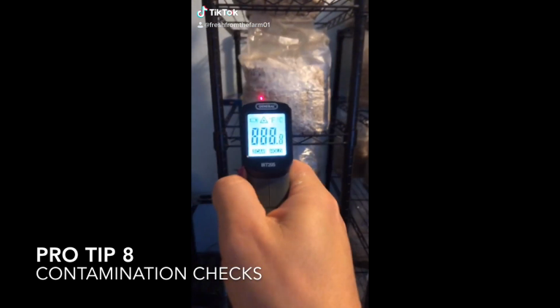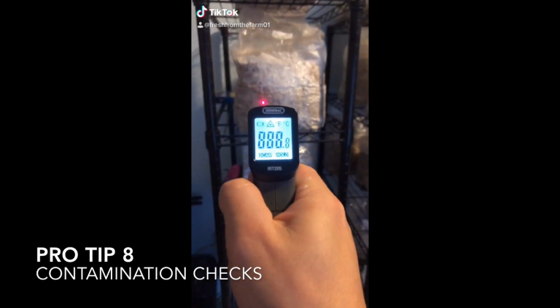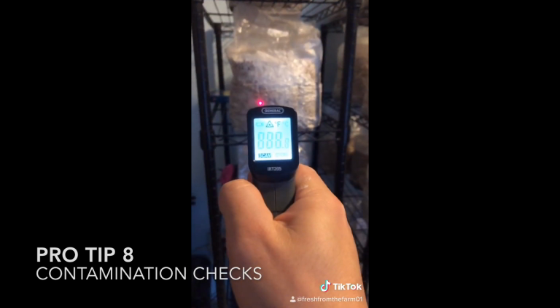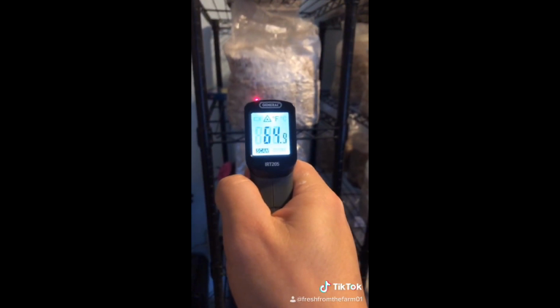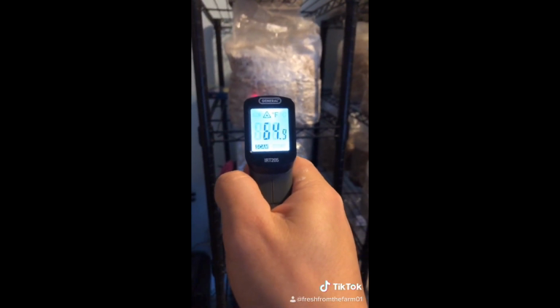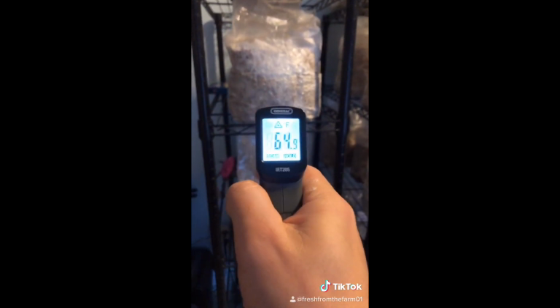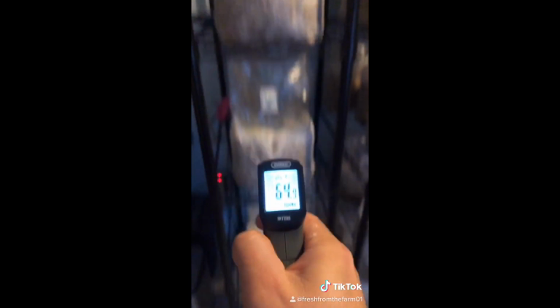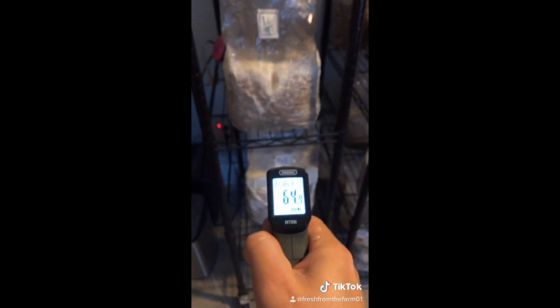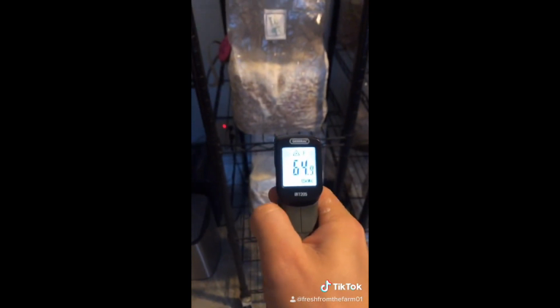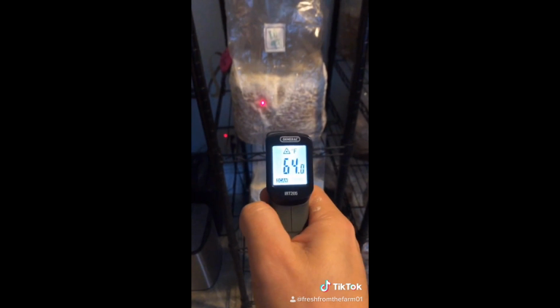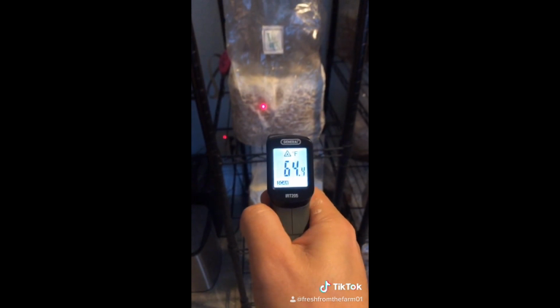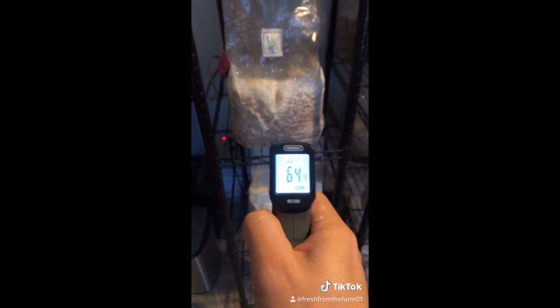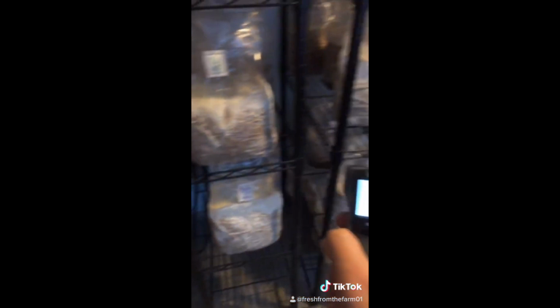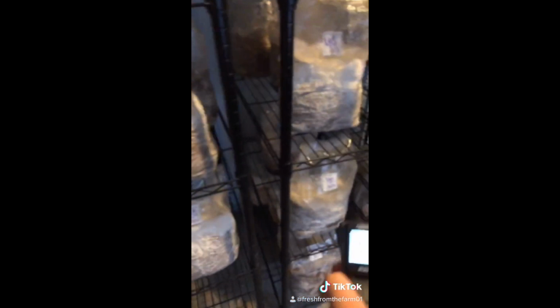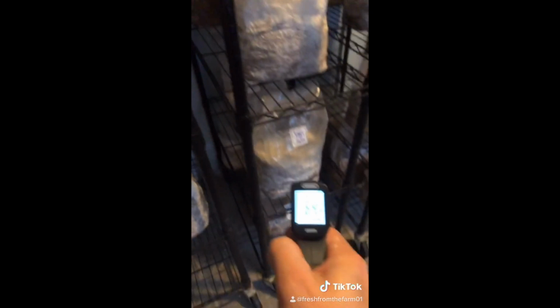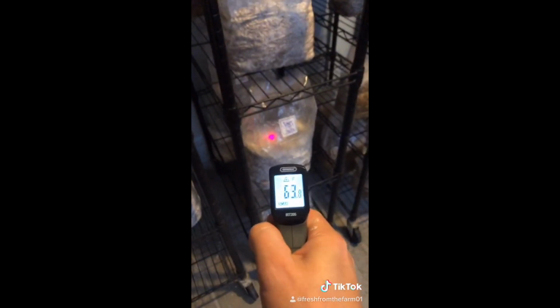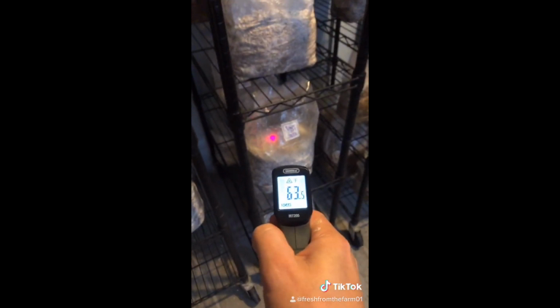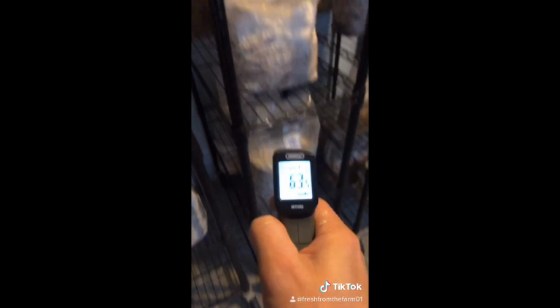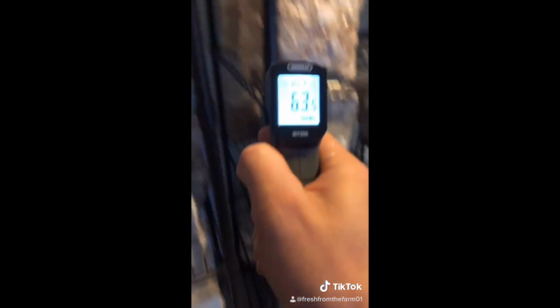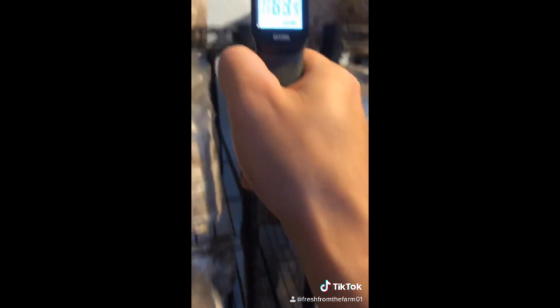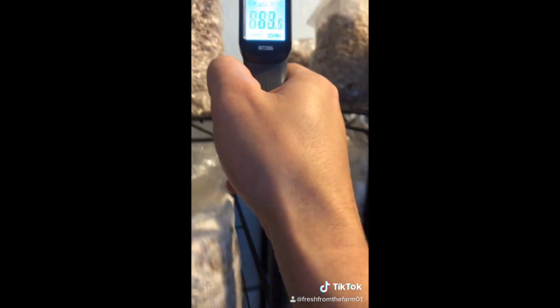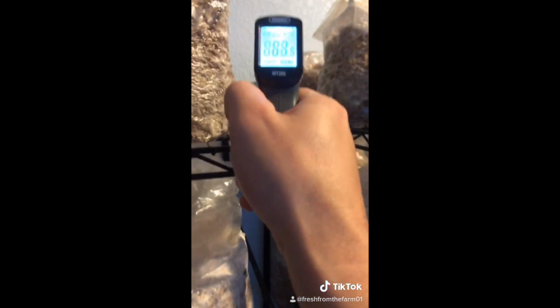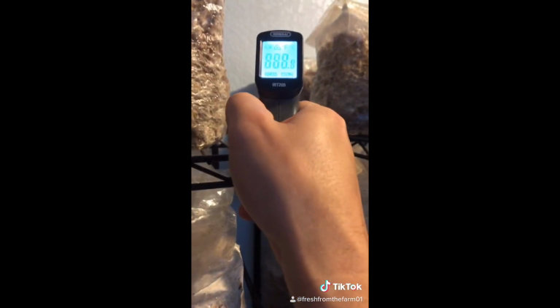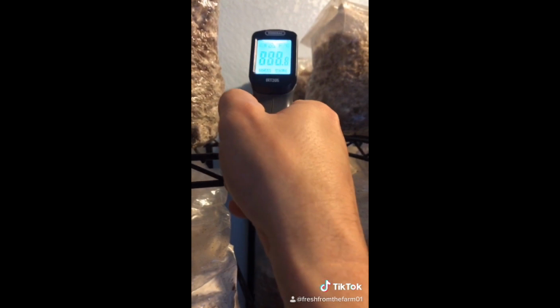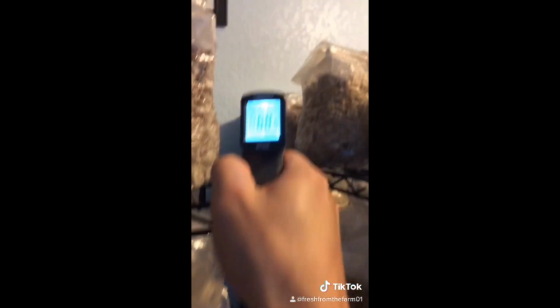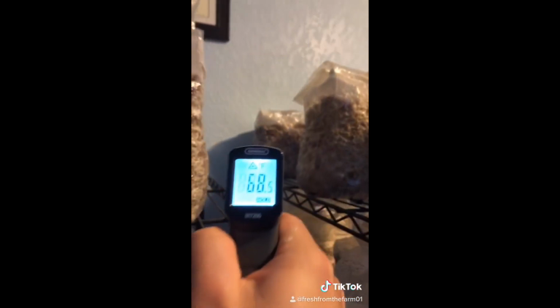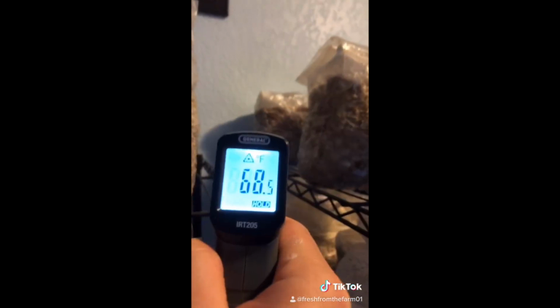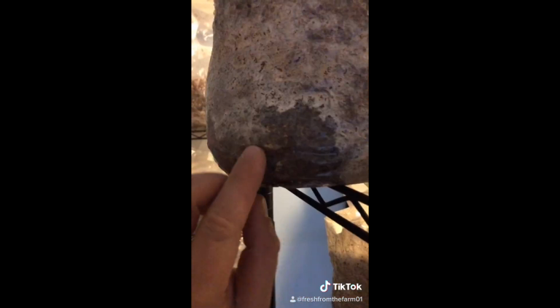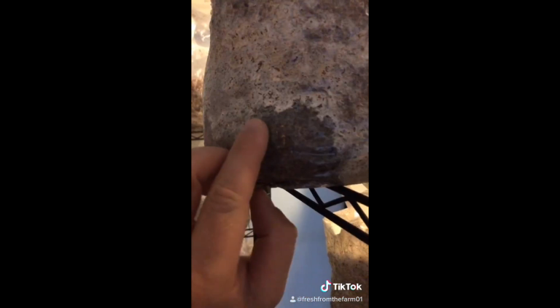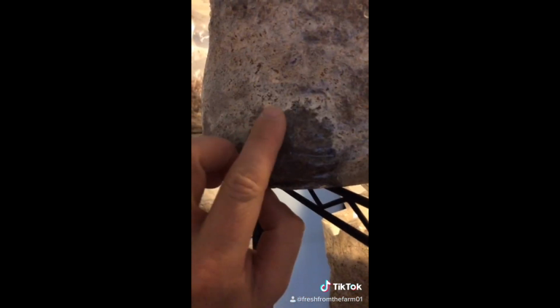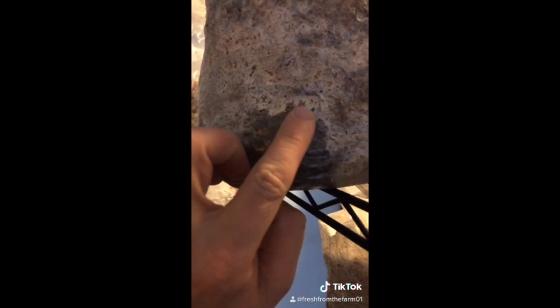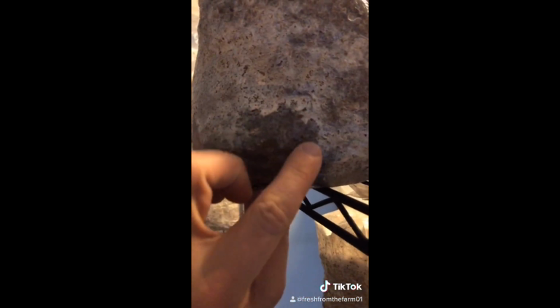Pro-tip: contamination checks. Use a temperature gauge to go through your substrates and look for any high spikes in temperature. Remove contaminated bags.